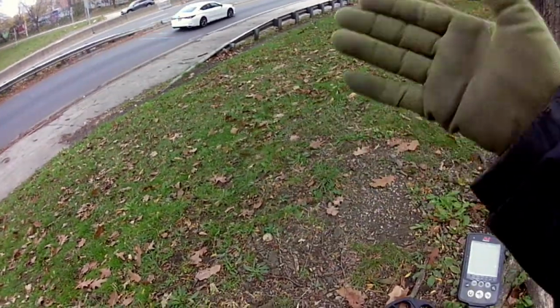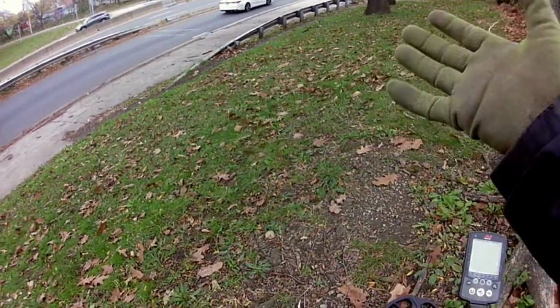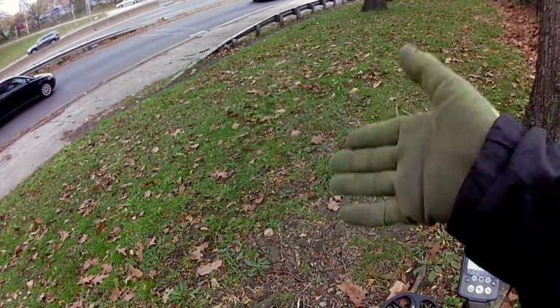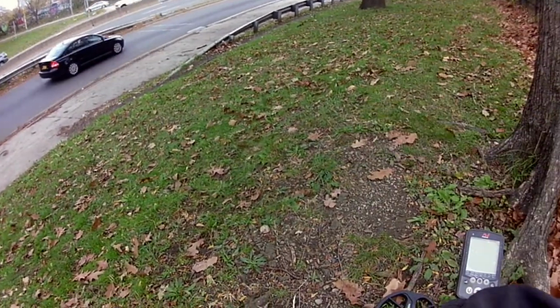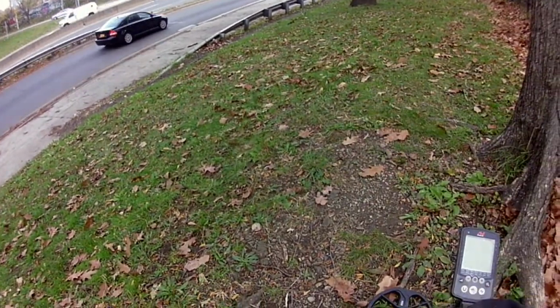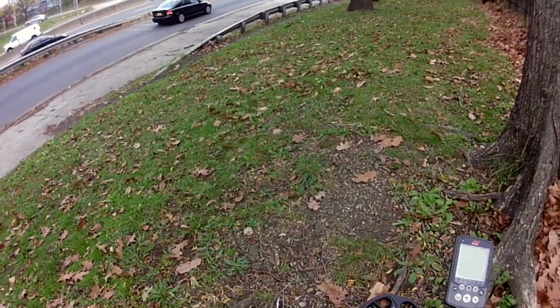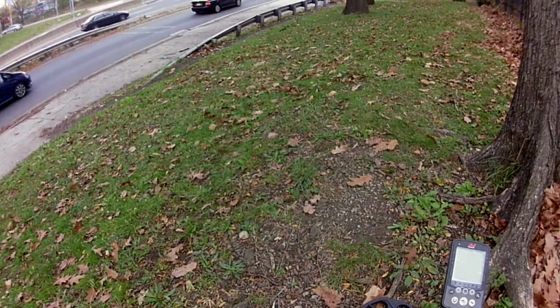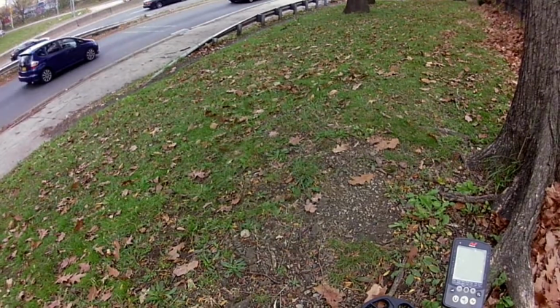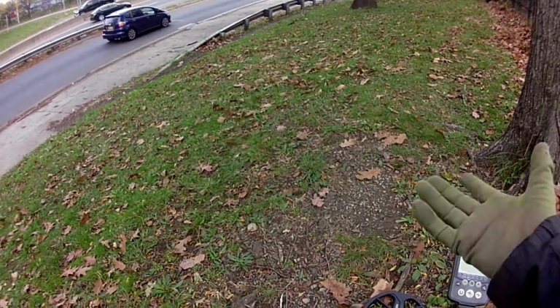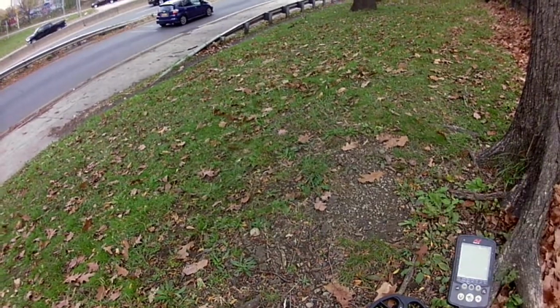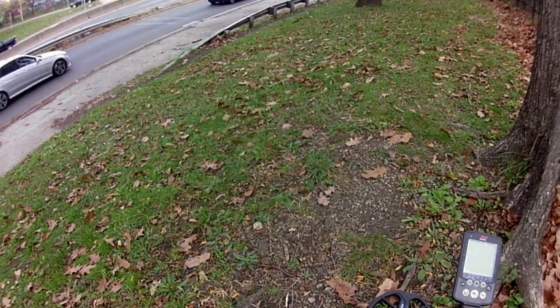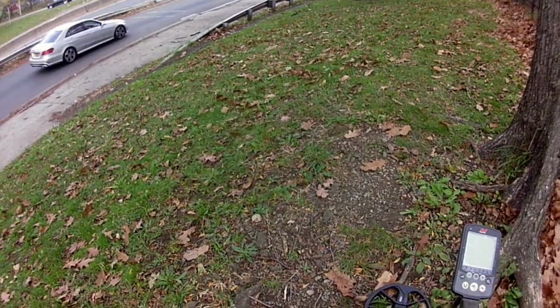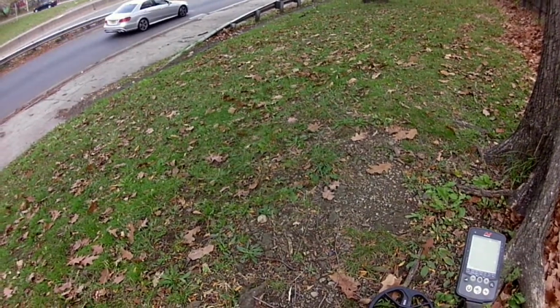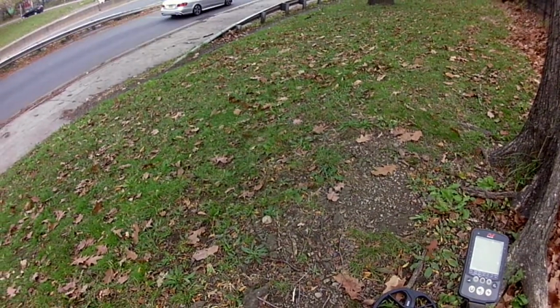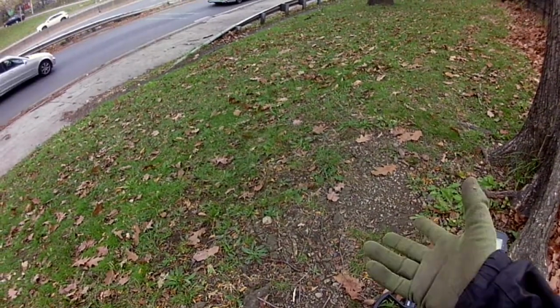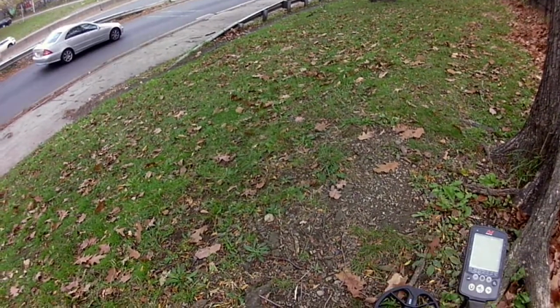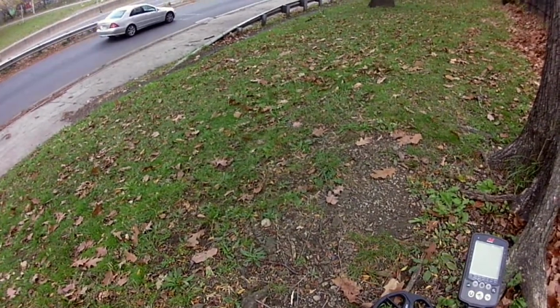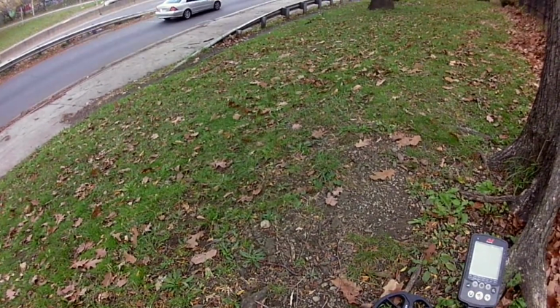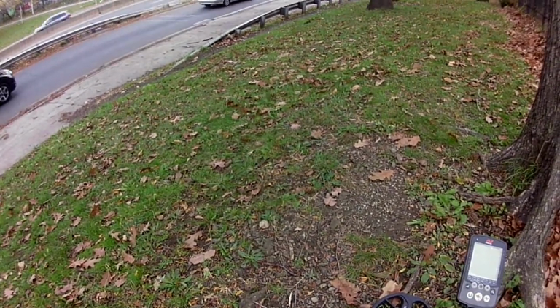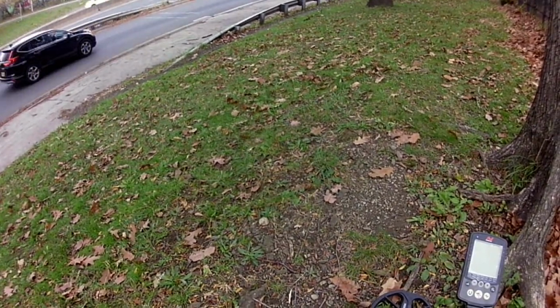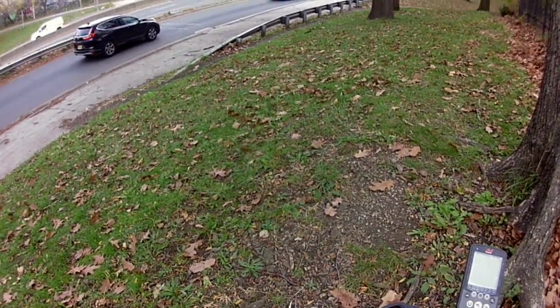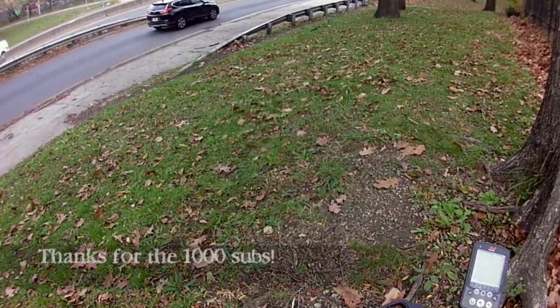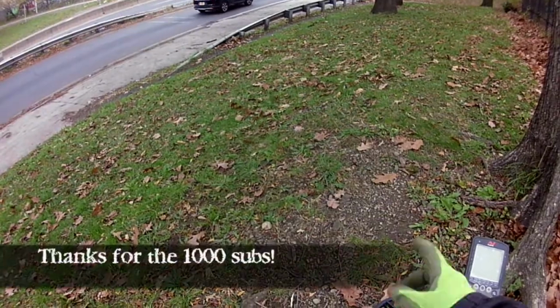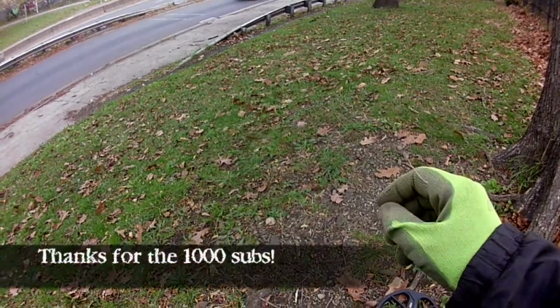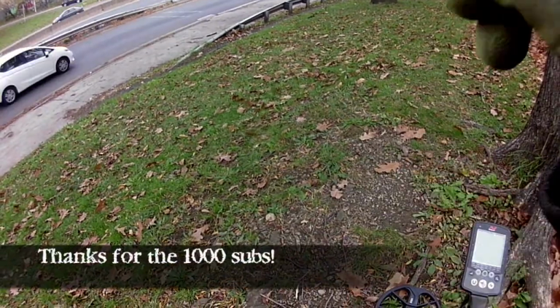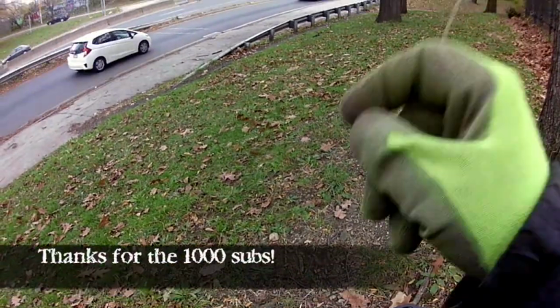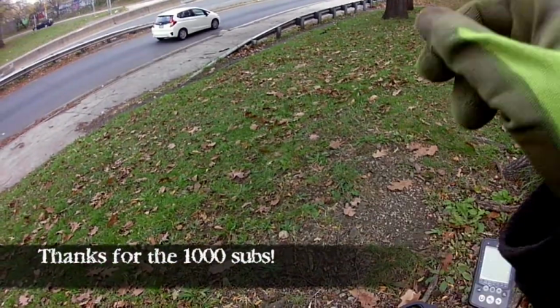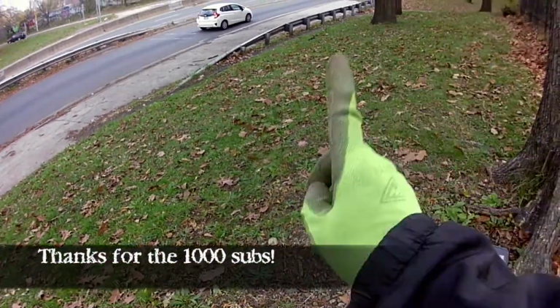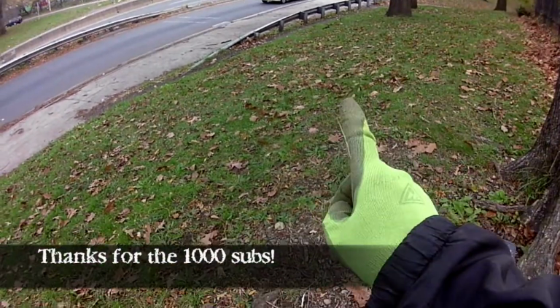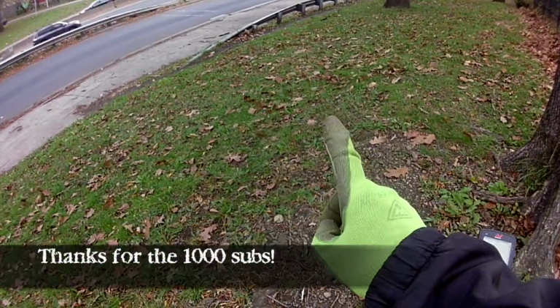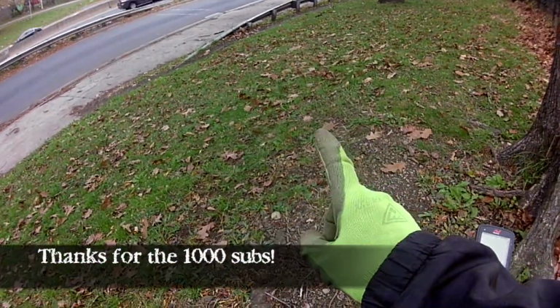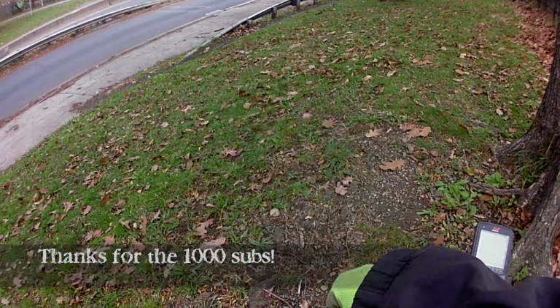I could only hunt for about an hour today, so that's my hunt. I'll see you guys next time. Also, thanks for the 1,000 subscribers!